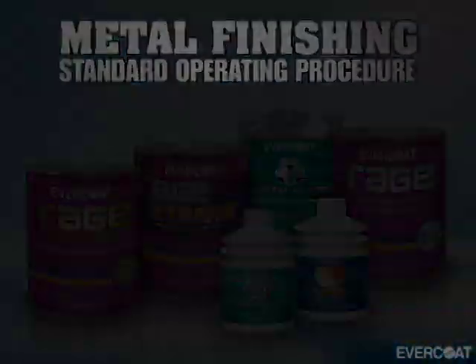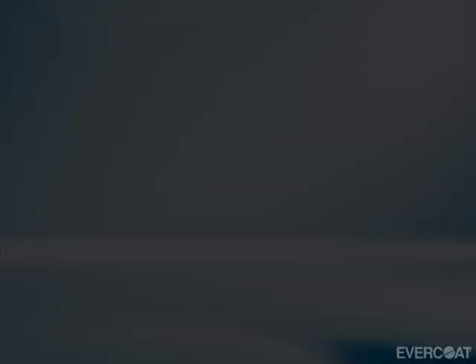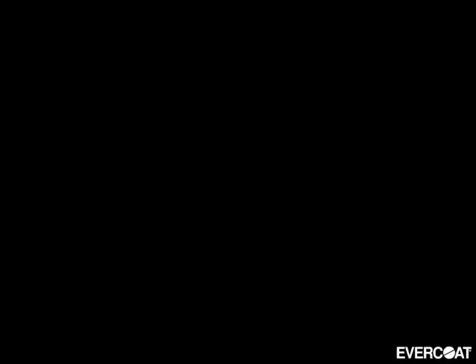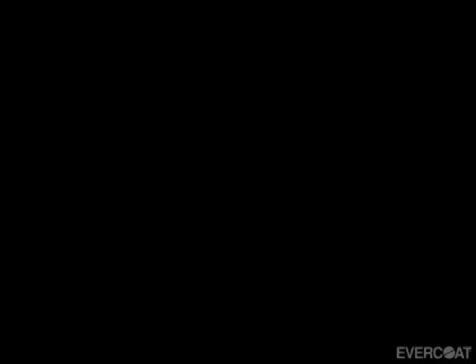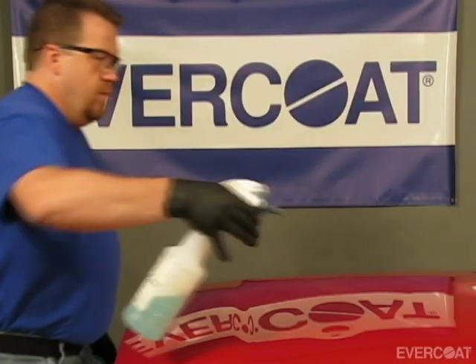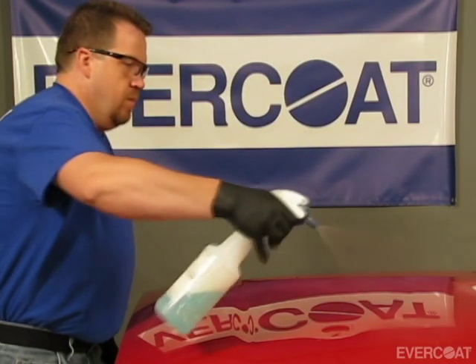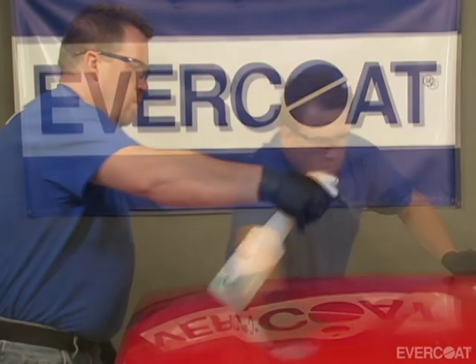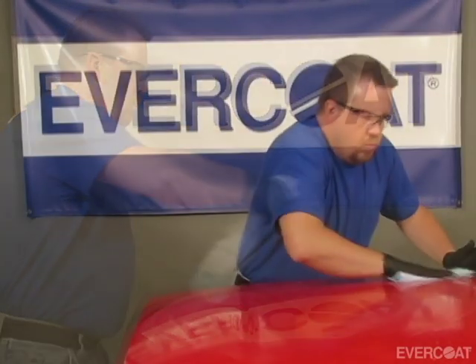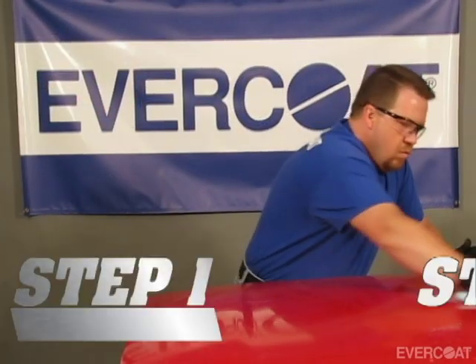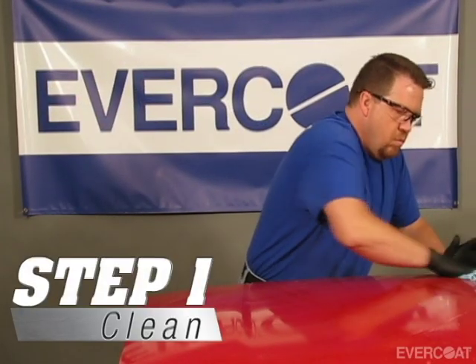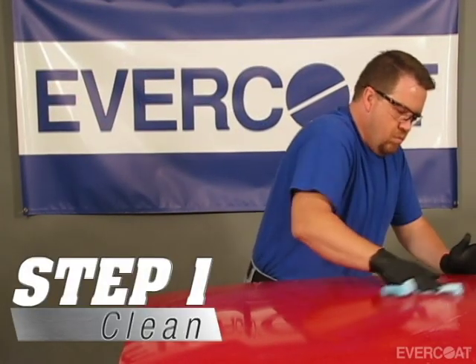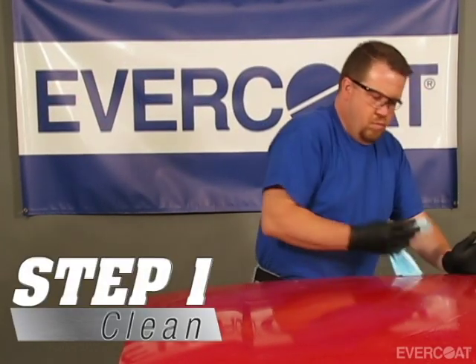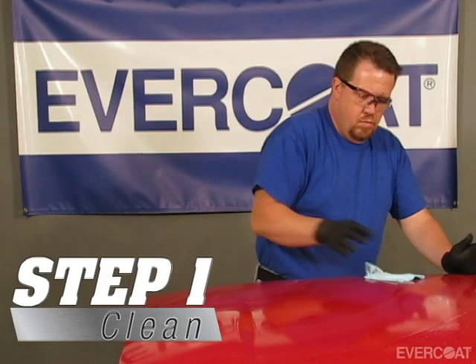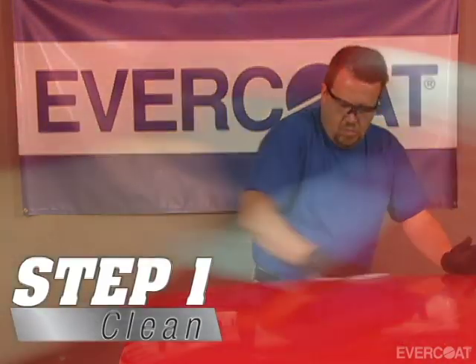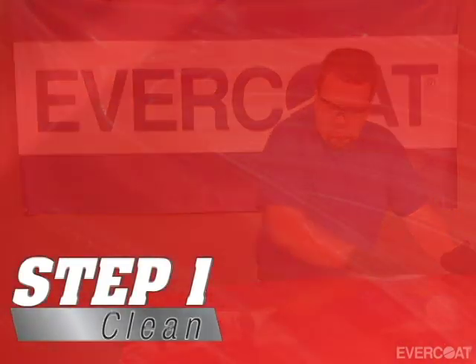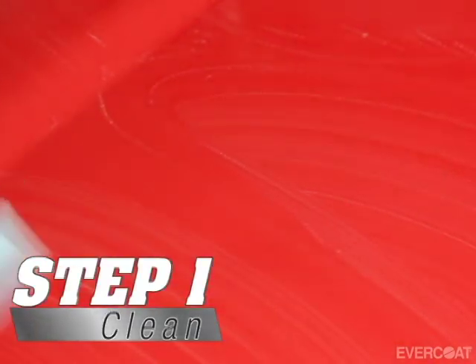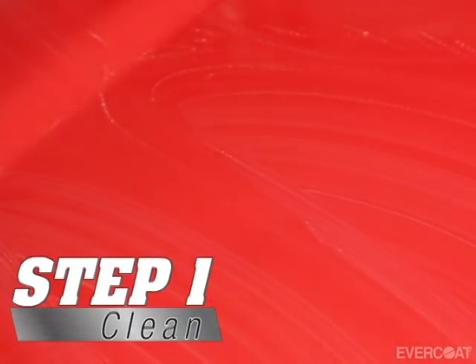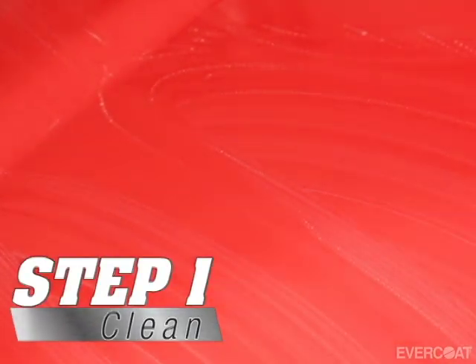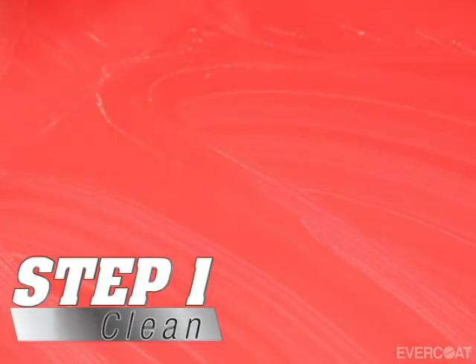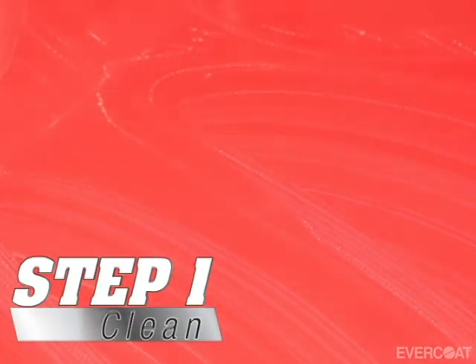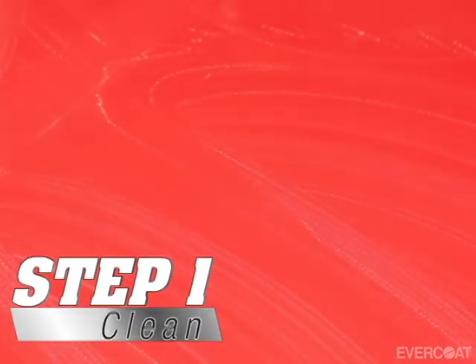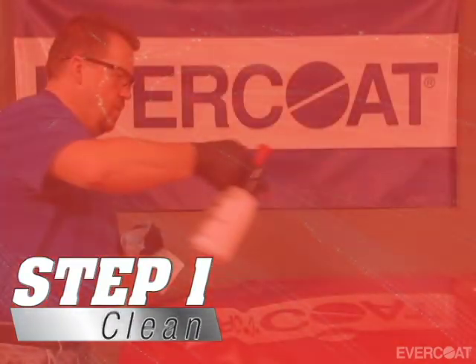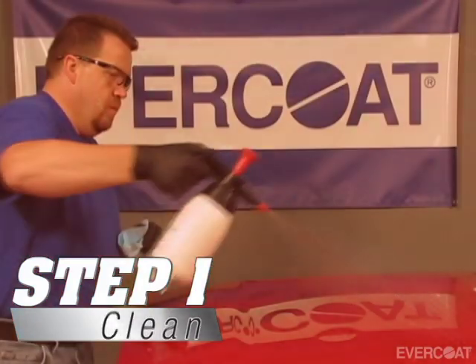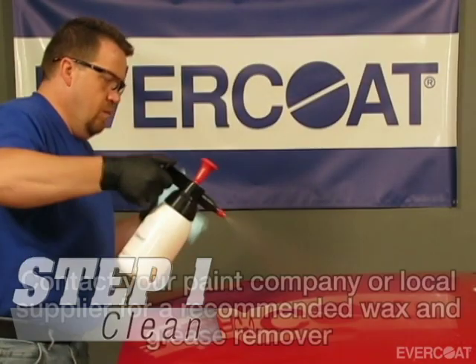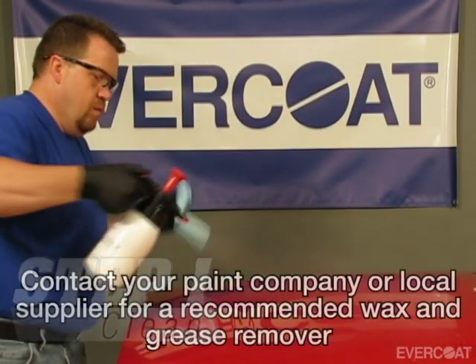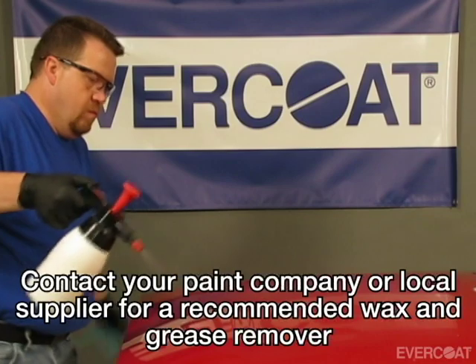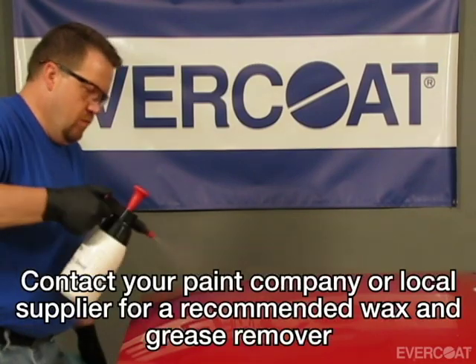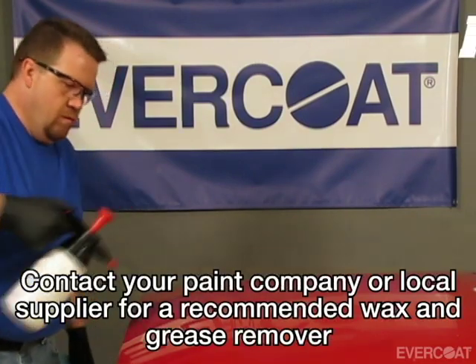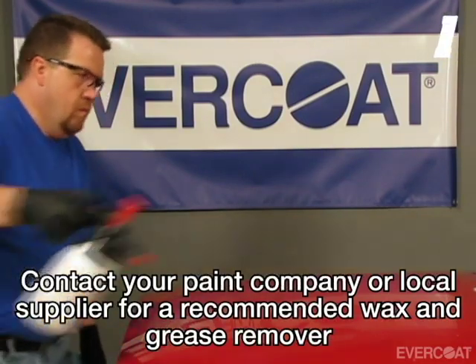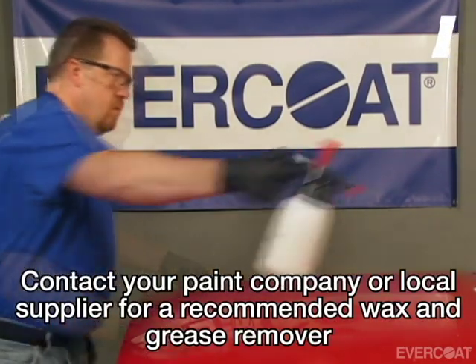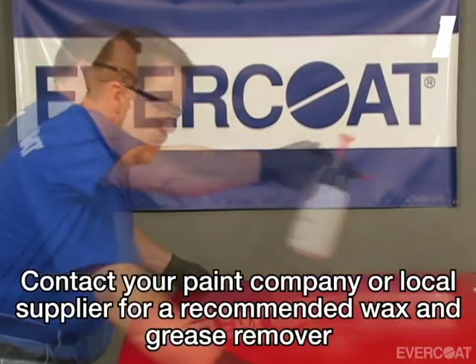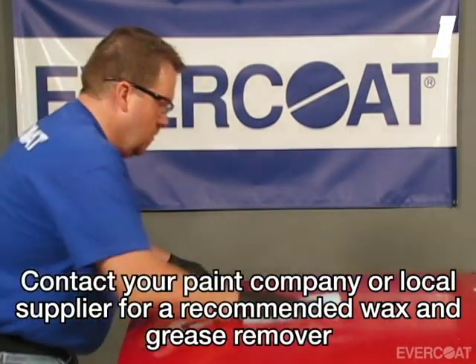Start with soap and water to remove waterborne contaminants such as dirt, mud, tree sap, and road salt. Now use a solvent cleaner to remove wax, grease, and silicone.